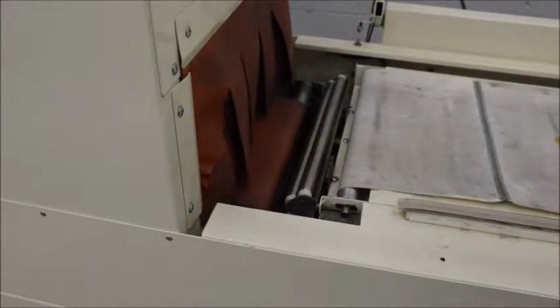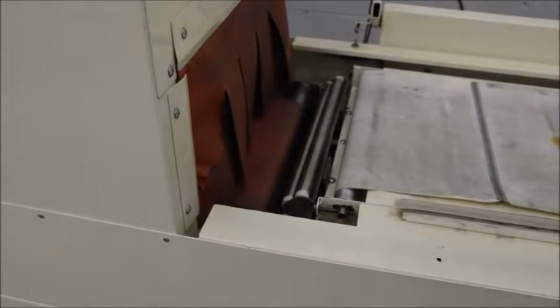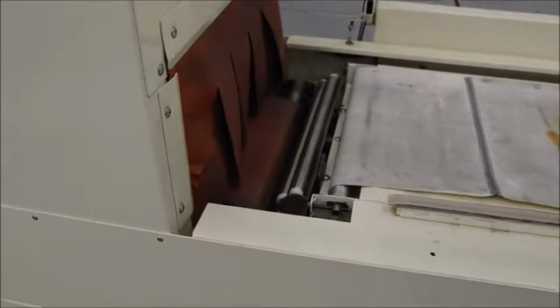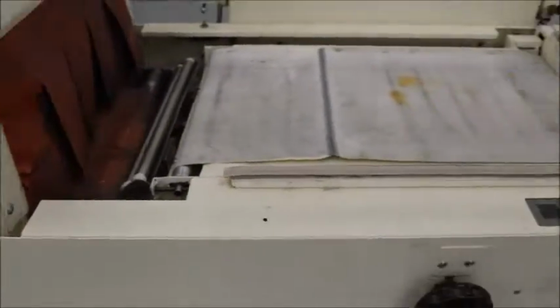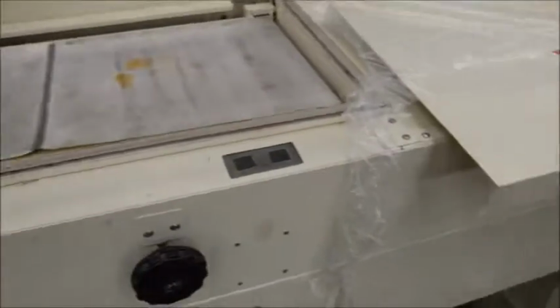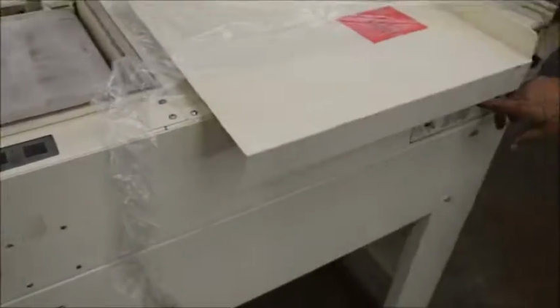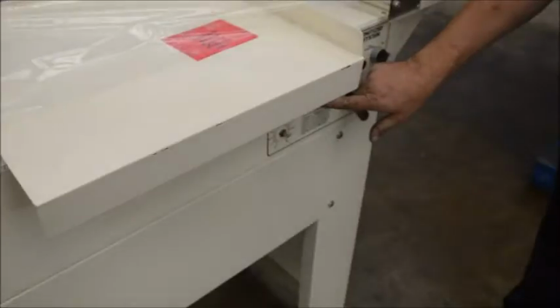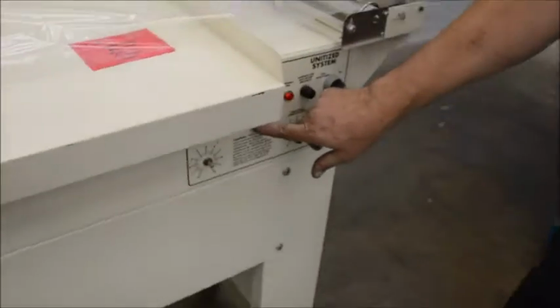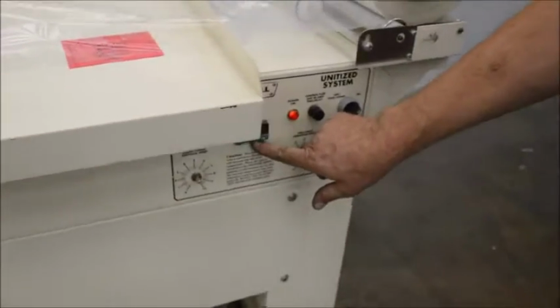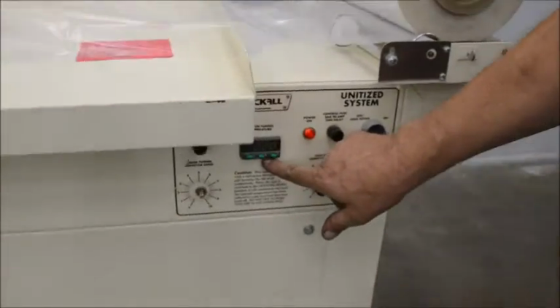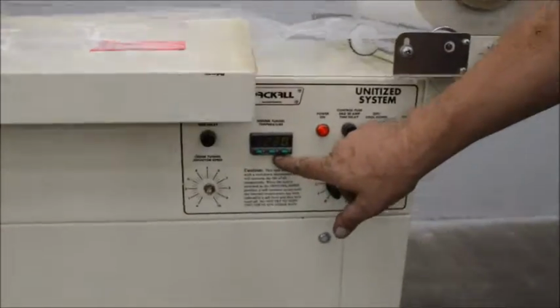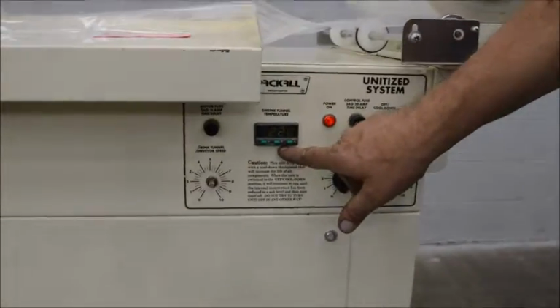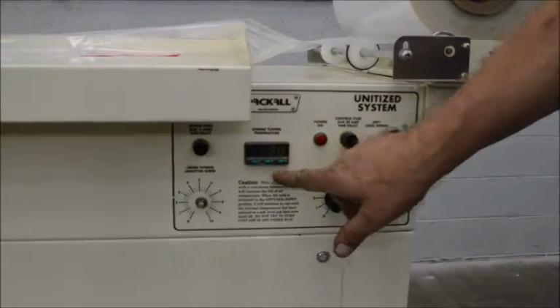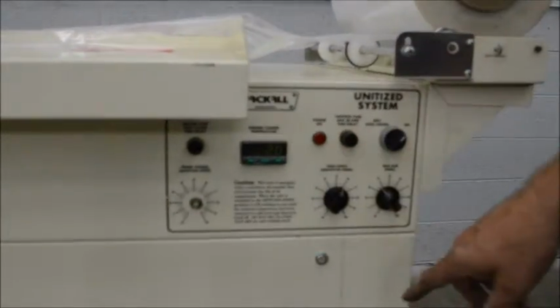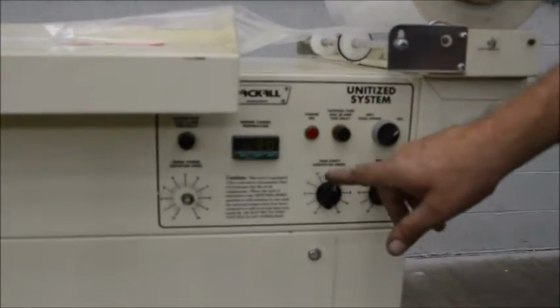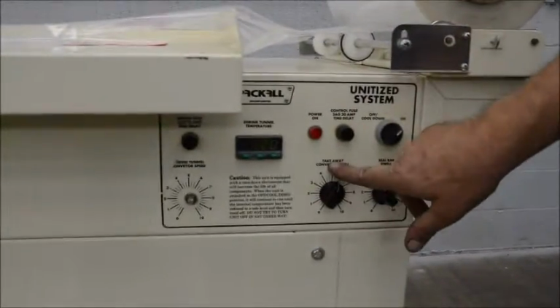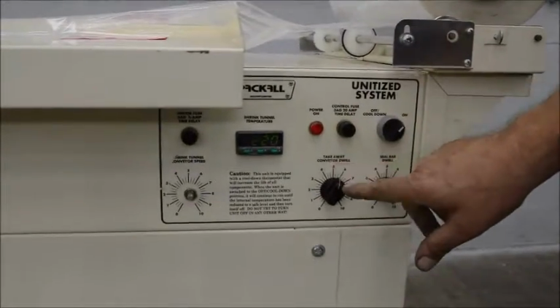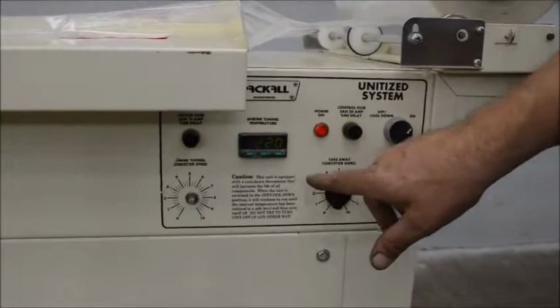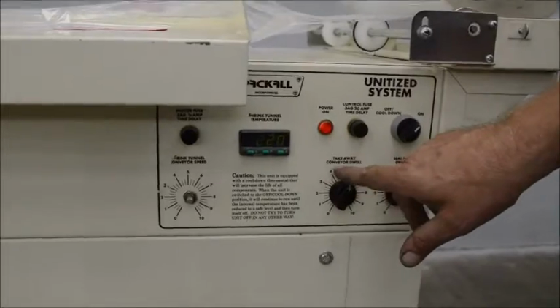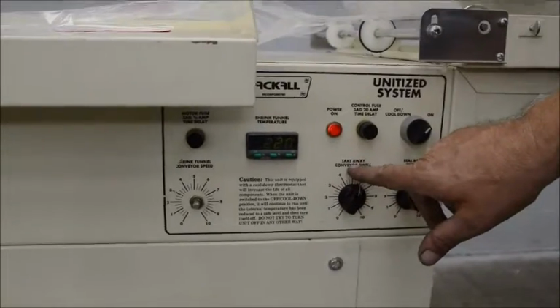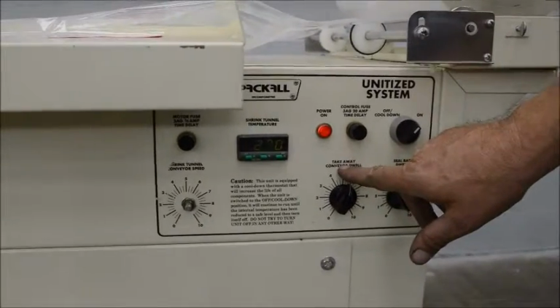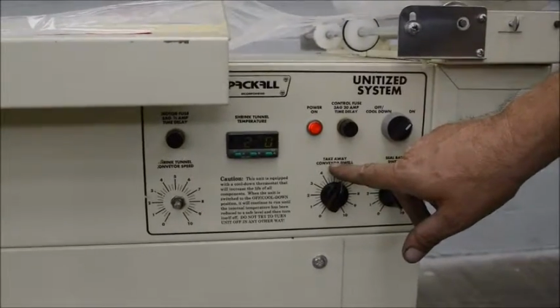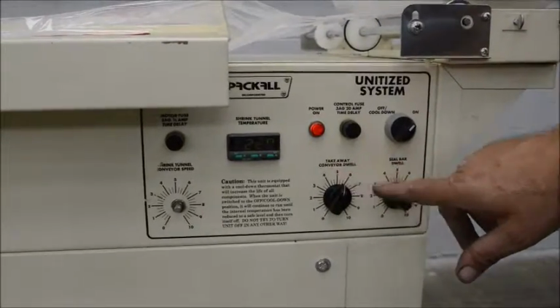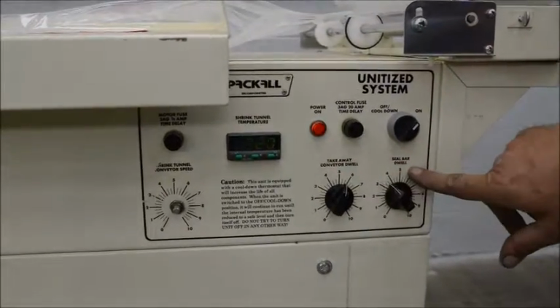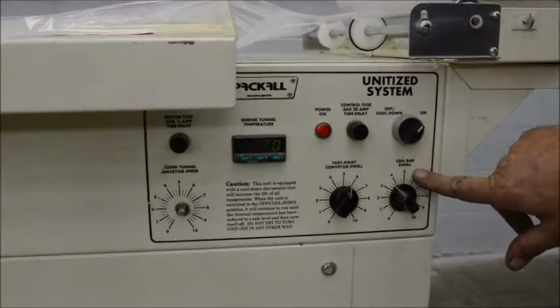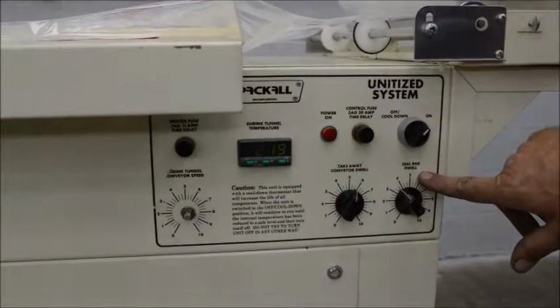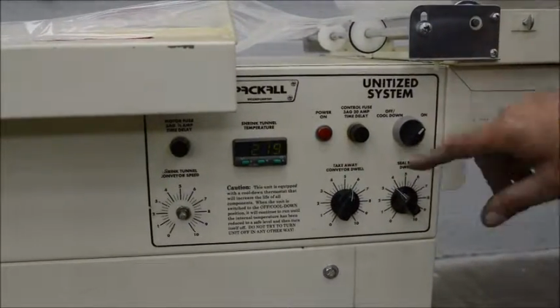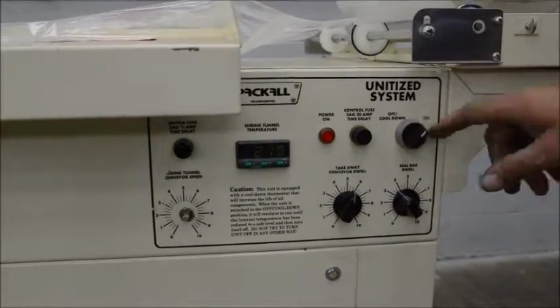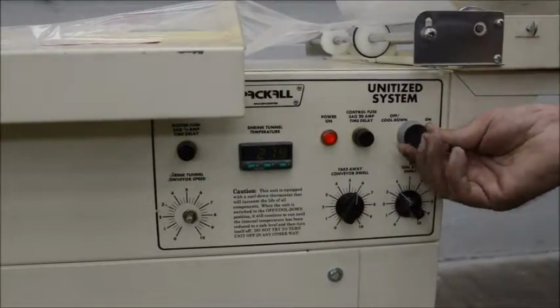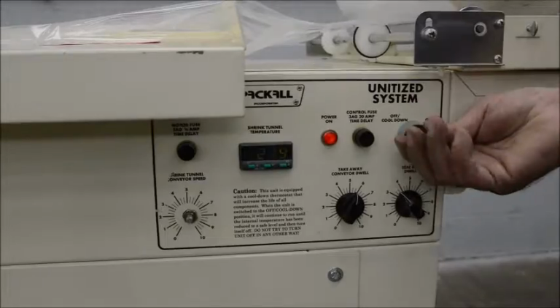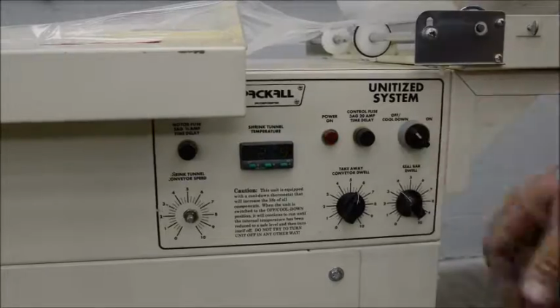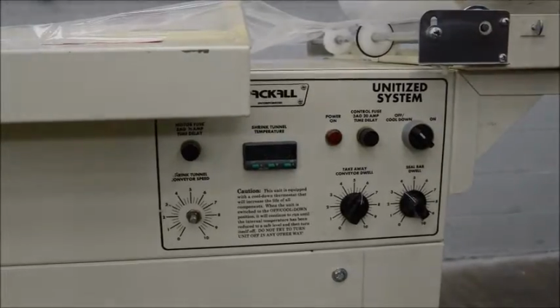Down here is your temperature control for the tunnel. Dwell for the conveyor on the sealer, dwell time for the sealer. Pull down, off switch.